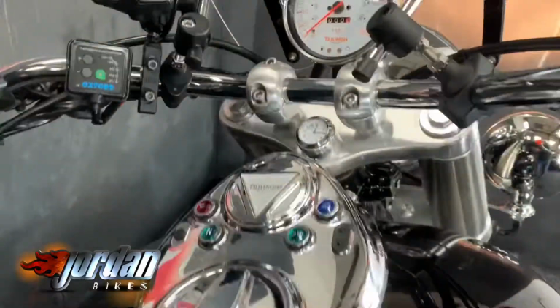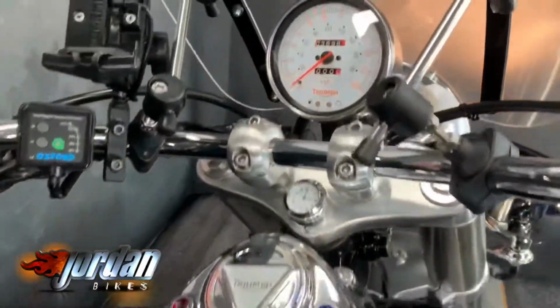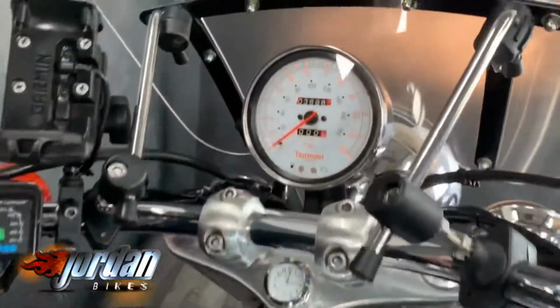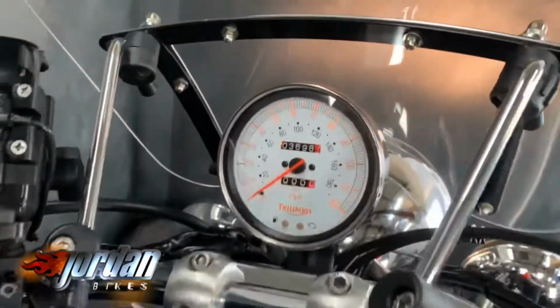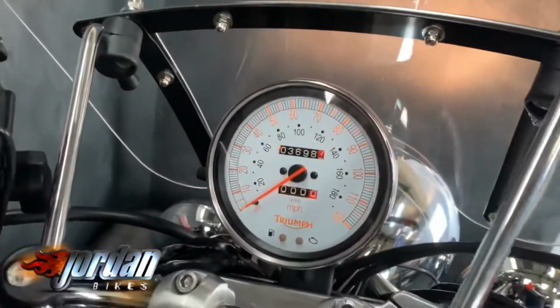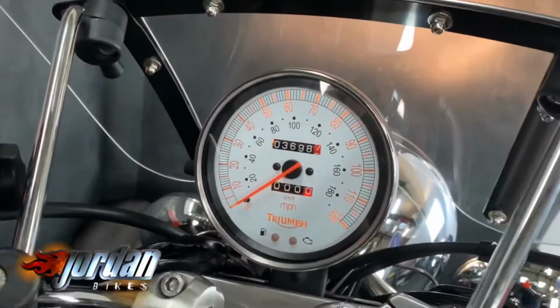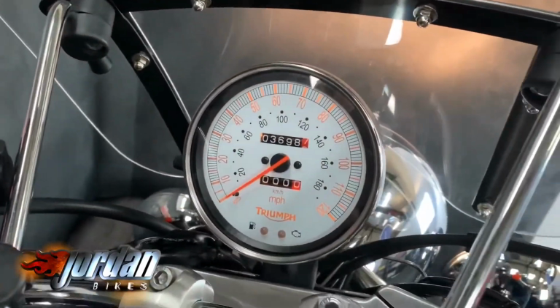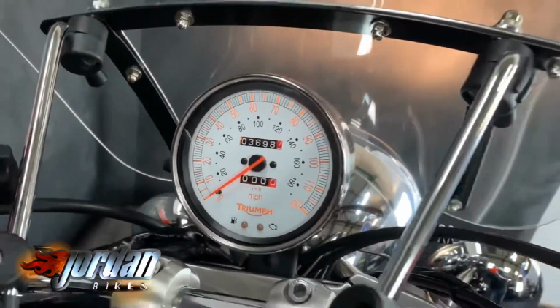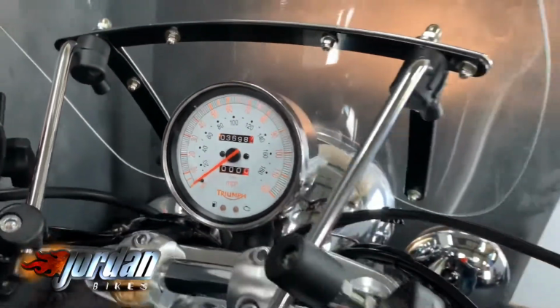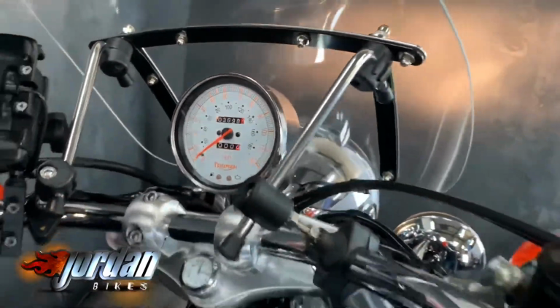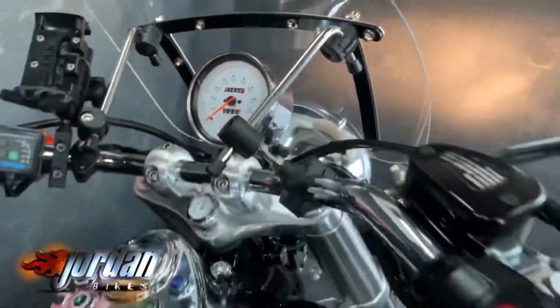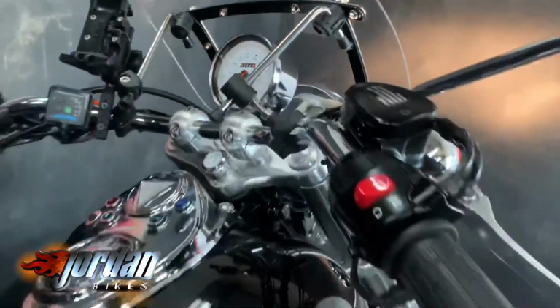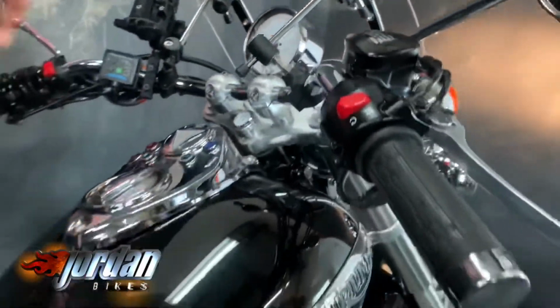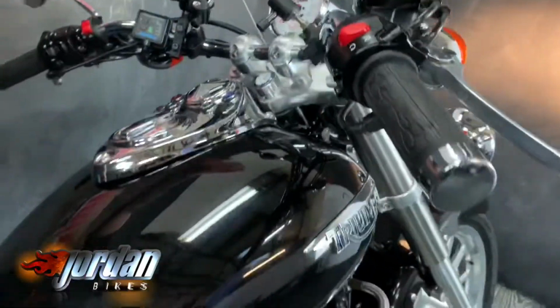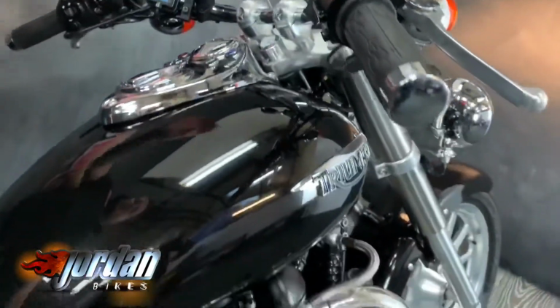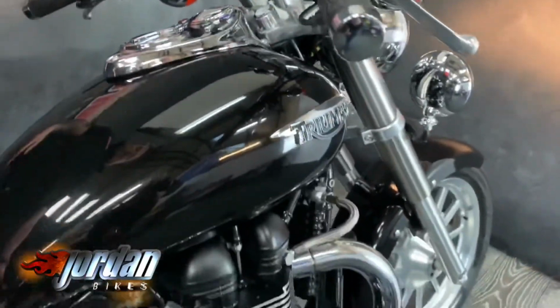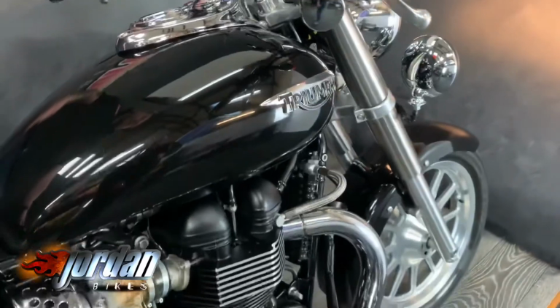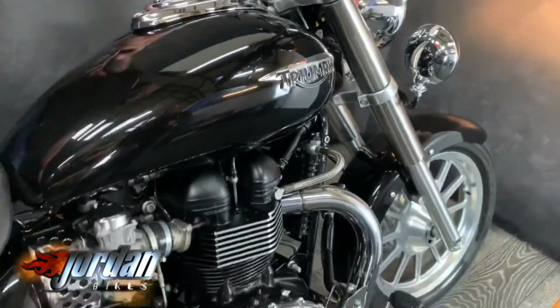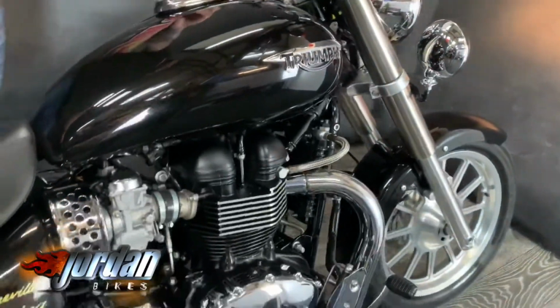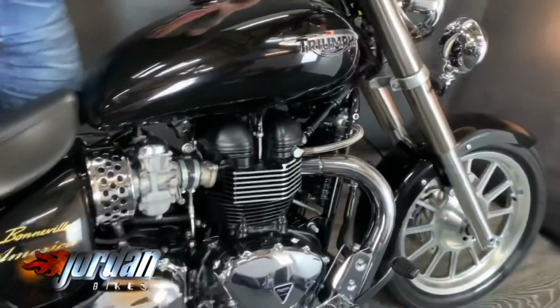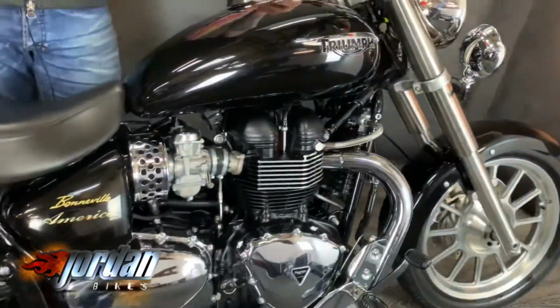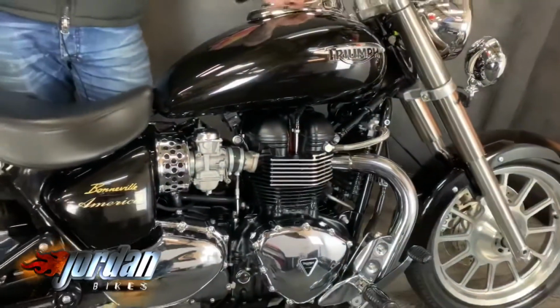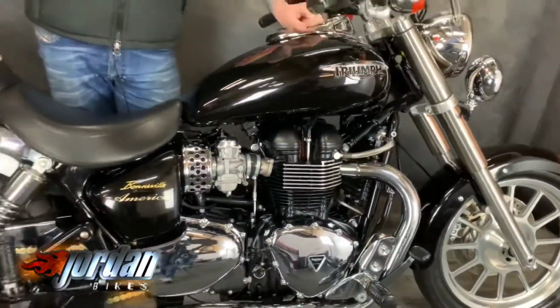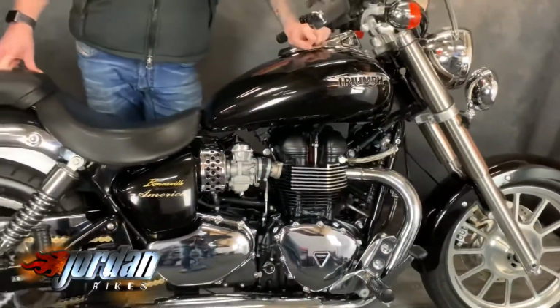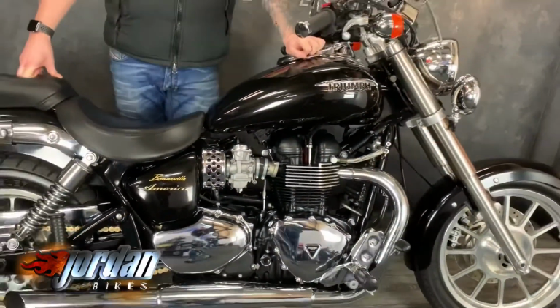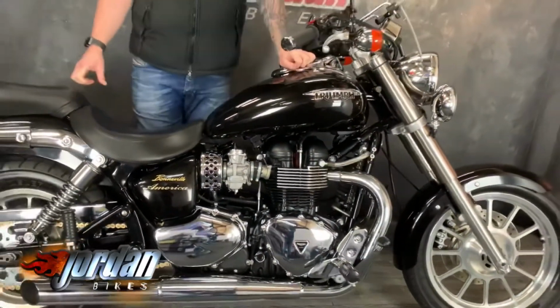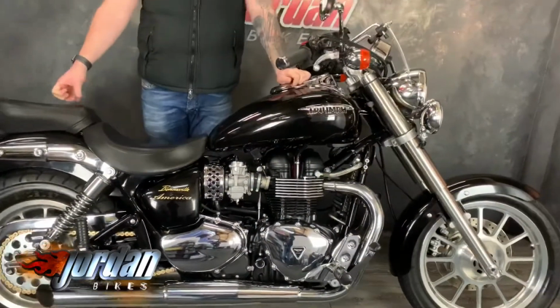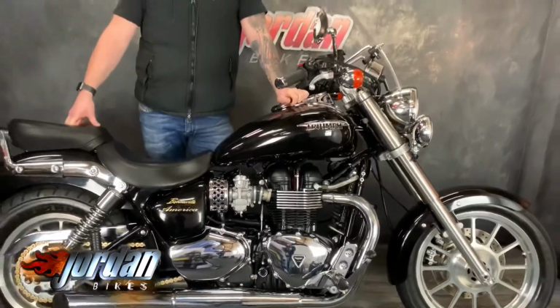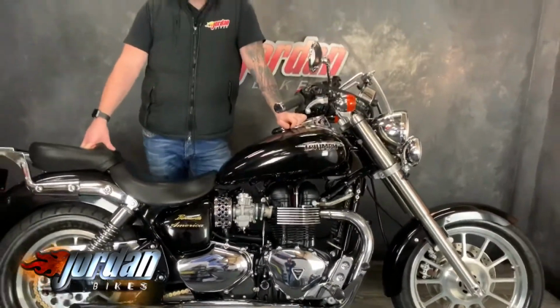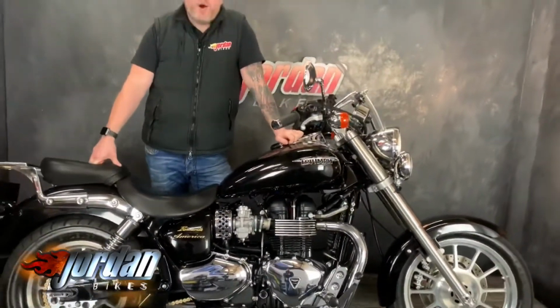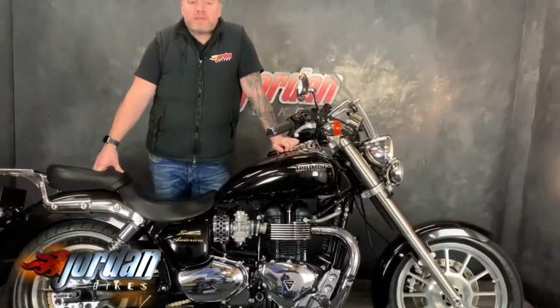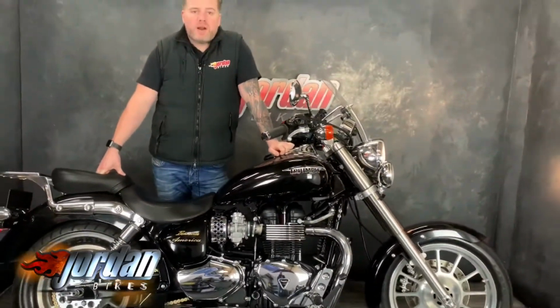See the mileage there — 3,698 lovely miles. Ever popular, these. Nice big screen on it as well. You know where we are: Jordan Bikes. Come on down and take a look for yourself, or give us a call.